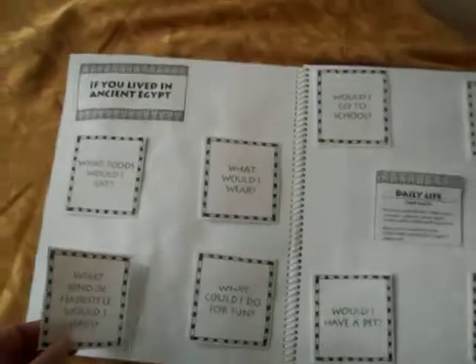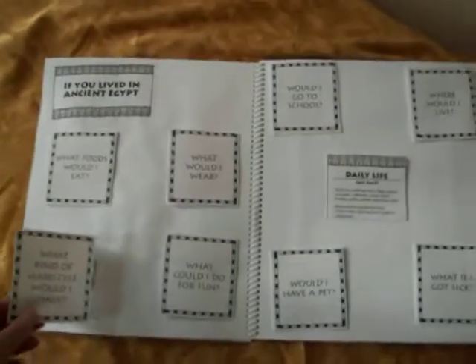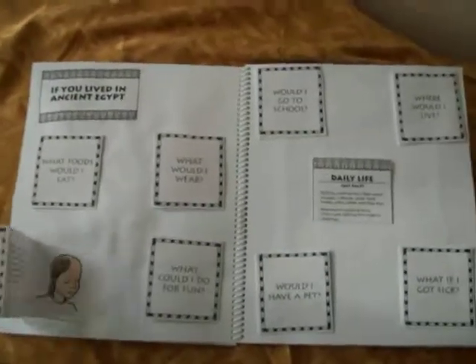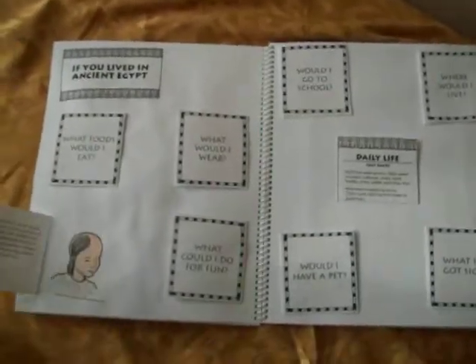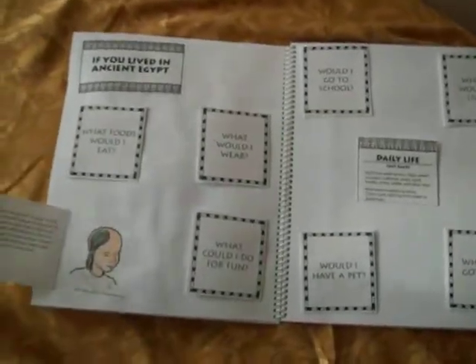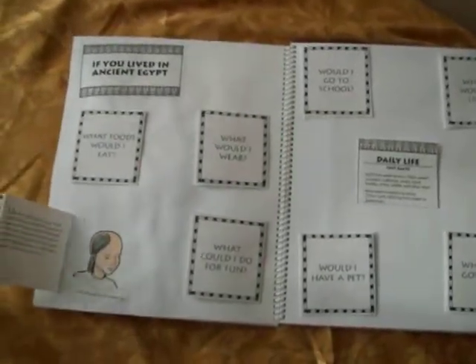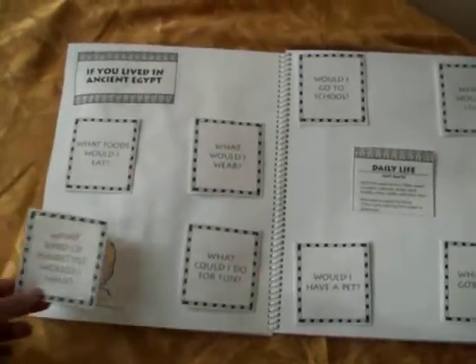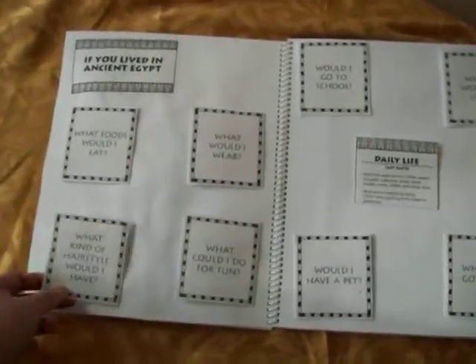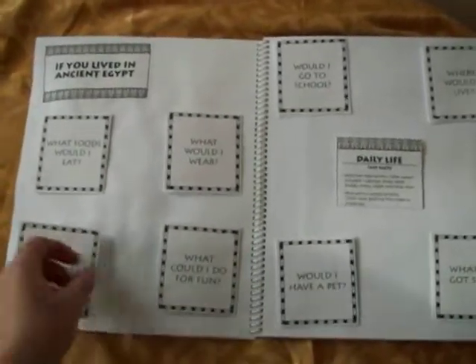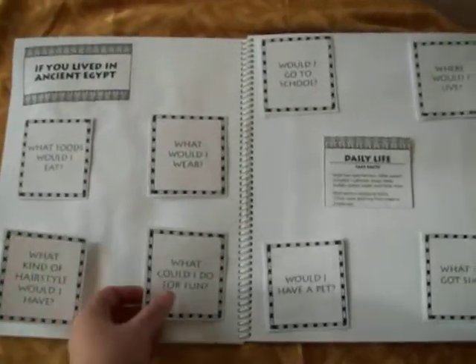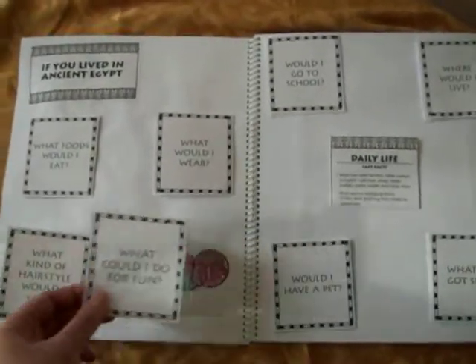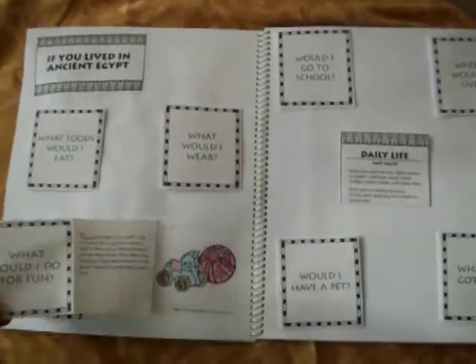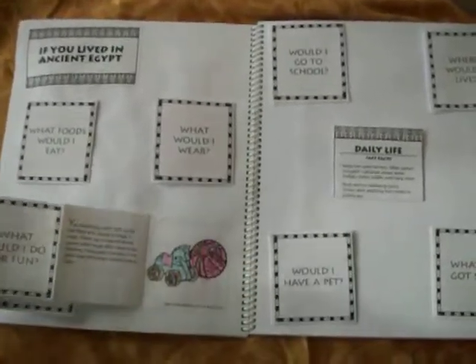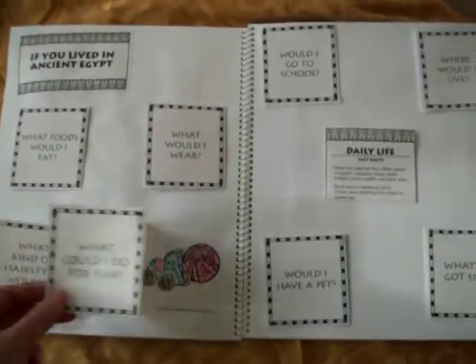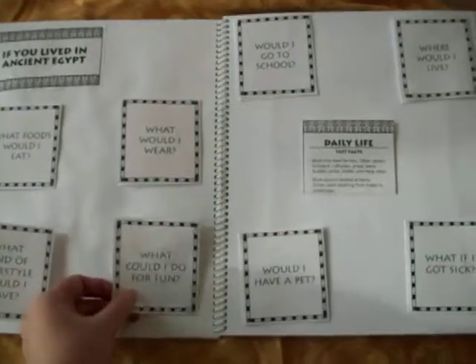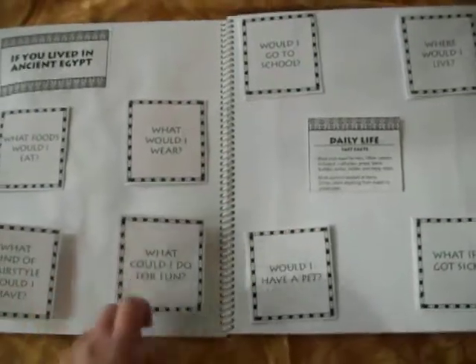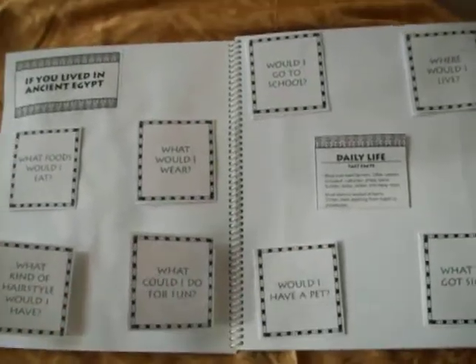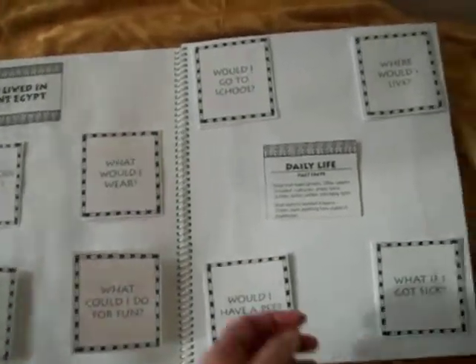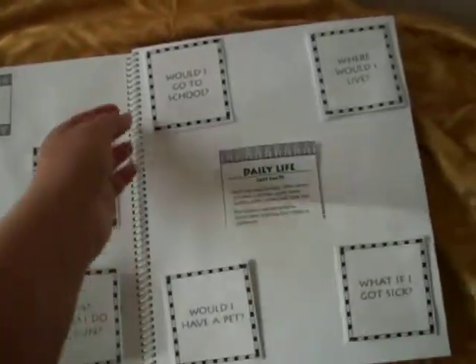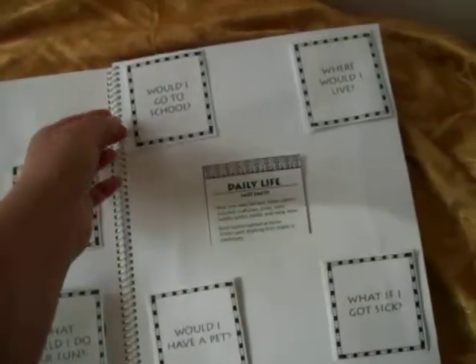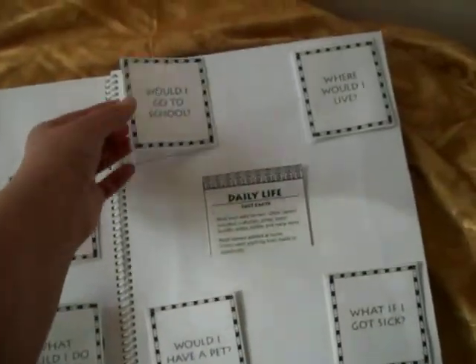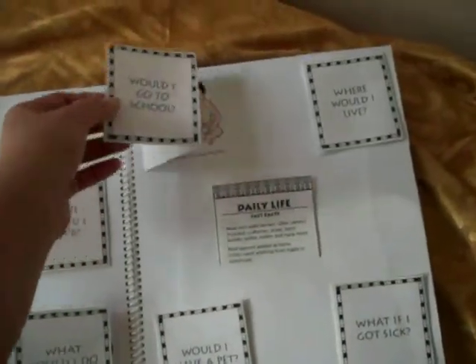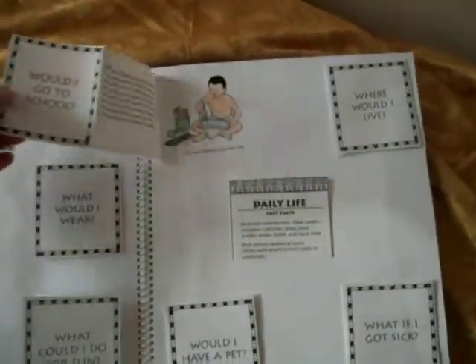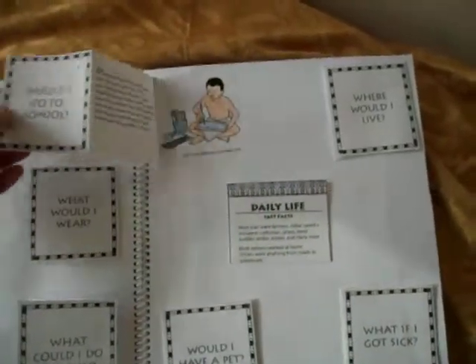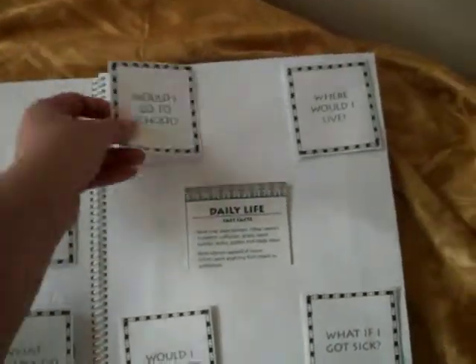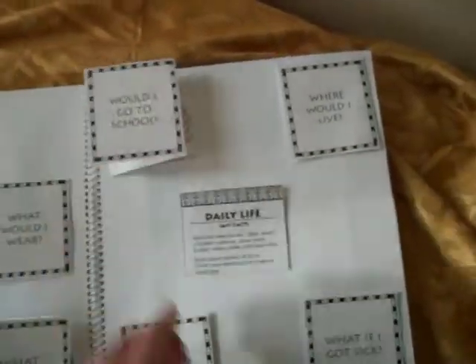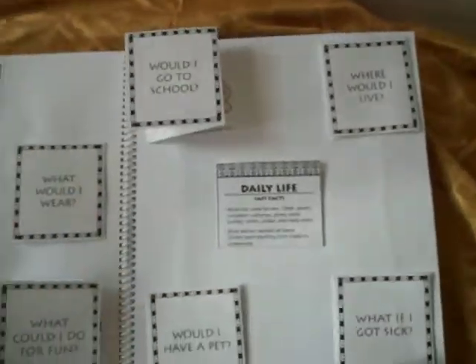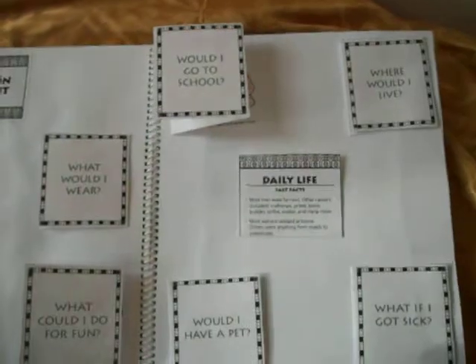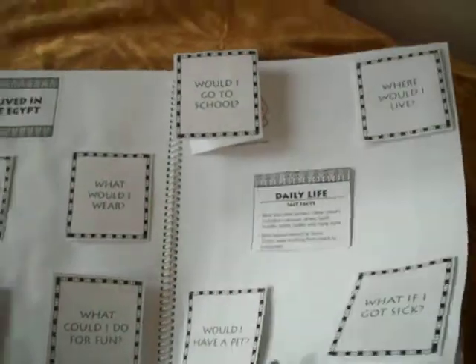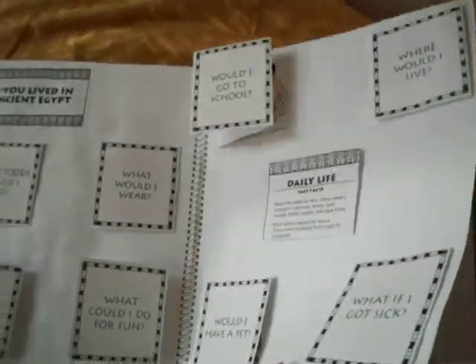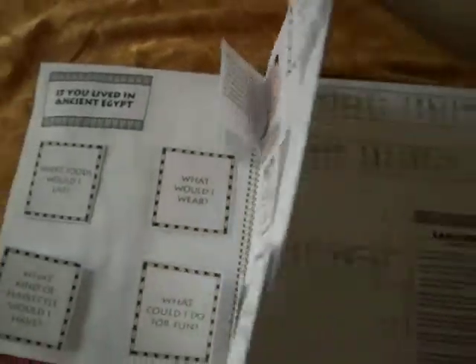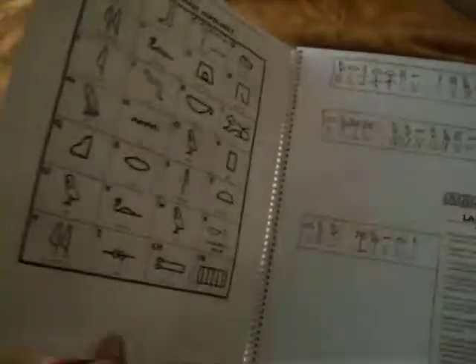This two-page spread talks about things that, when you lived in Ancient Egypt, what could you do for fun? Would you go to school? Where would you live? Would you have any pets? What would happen if you got sick?